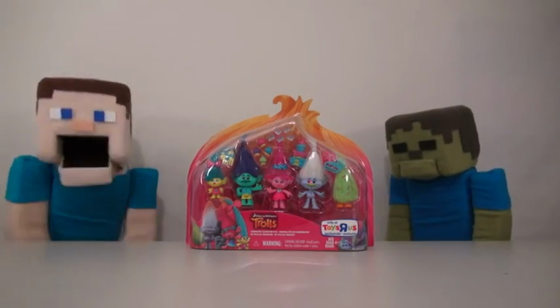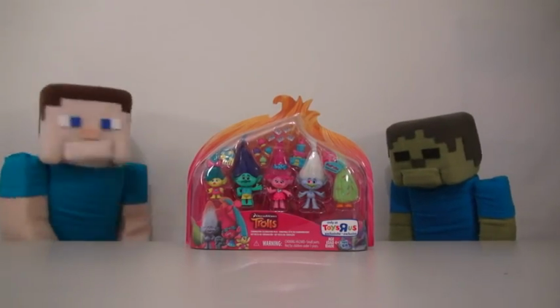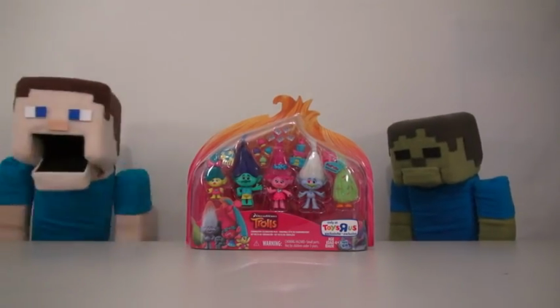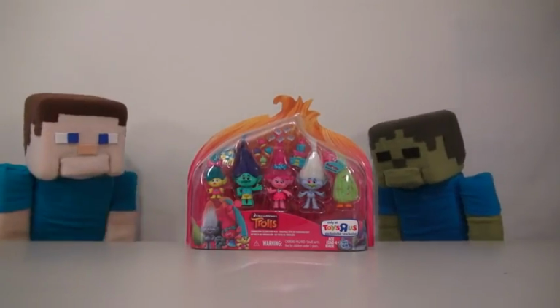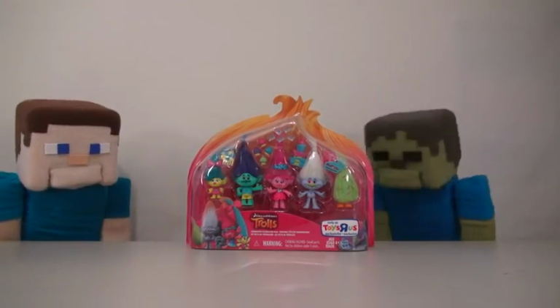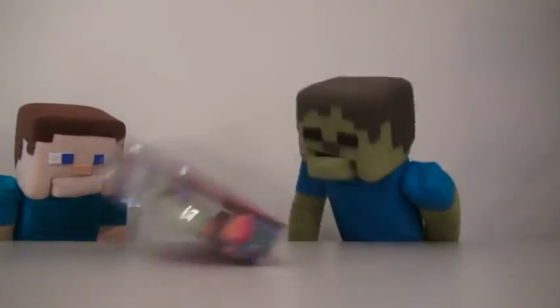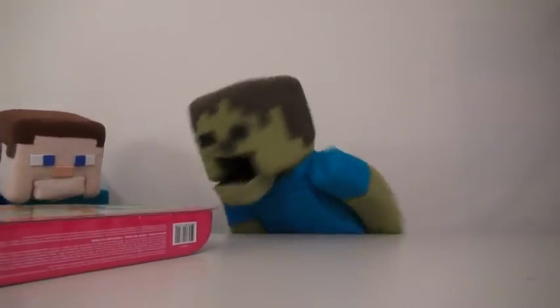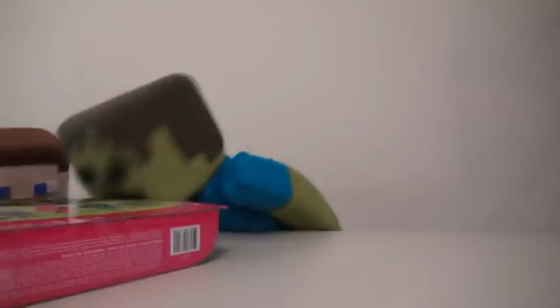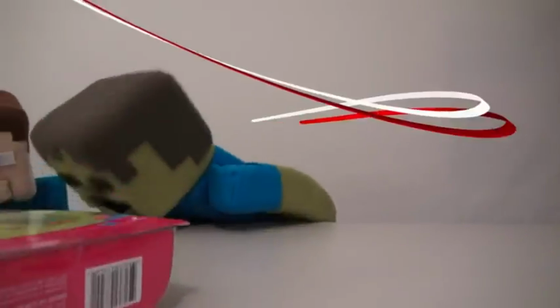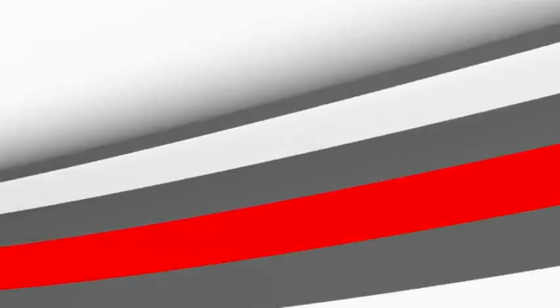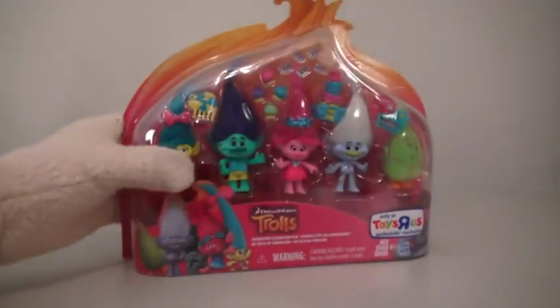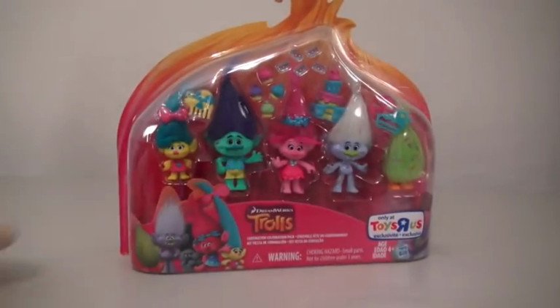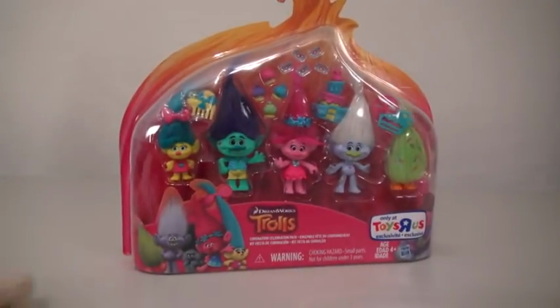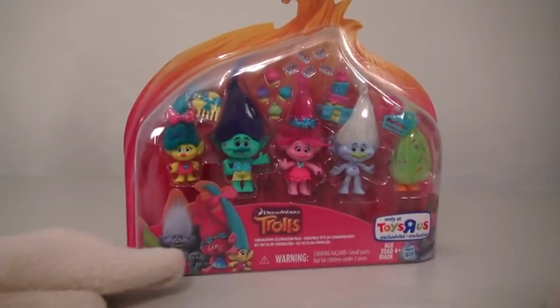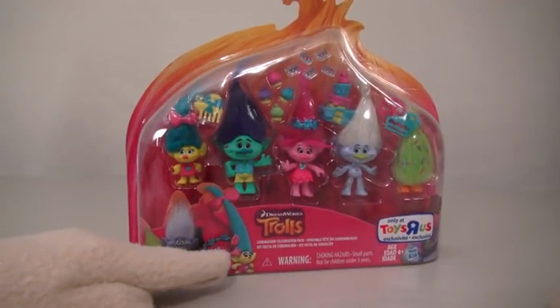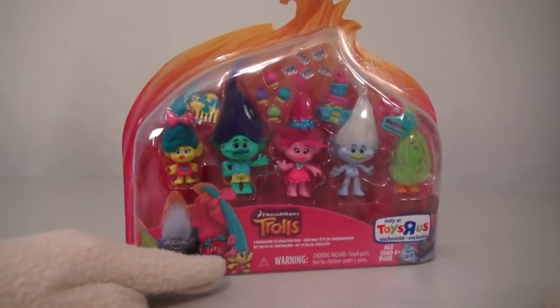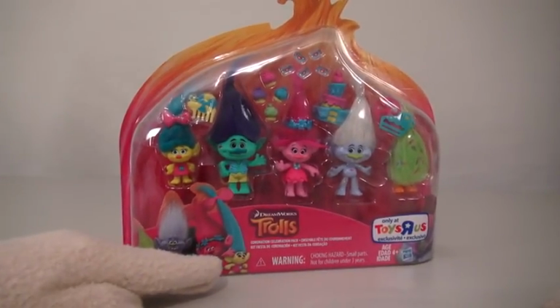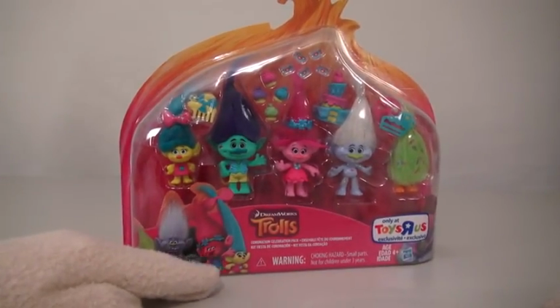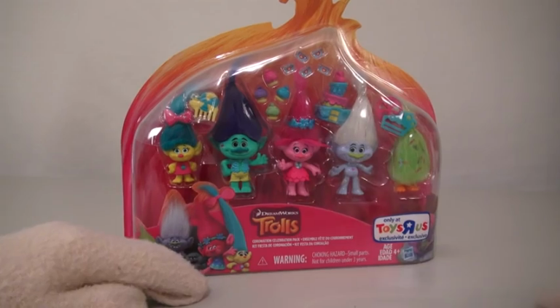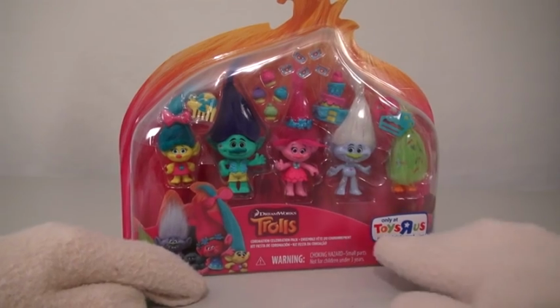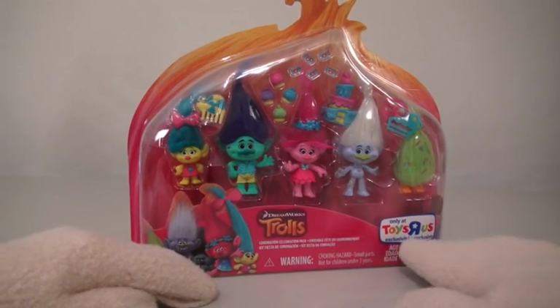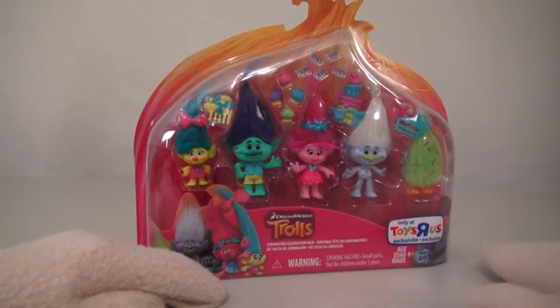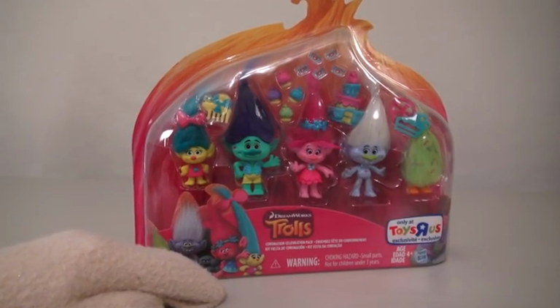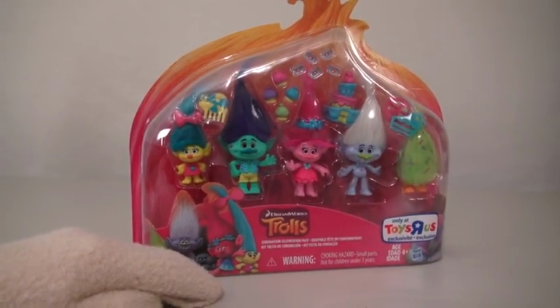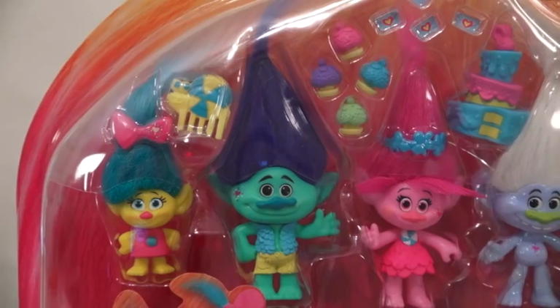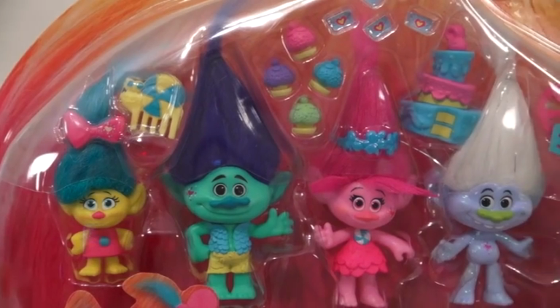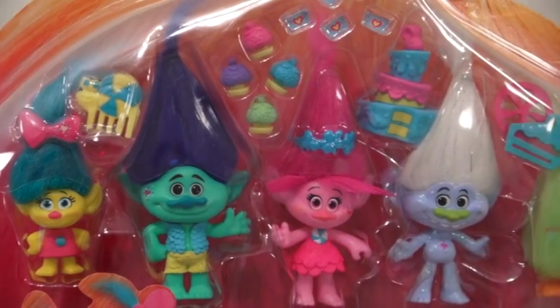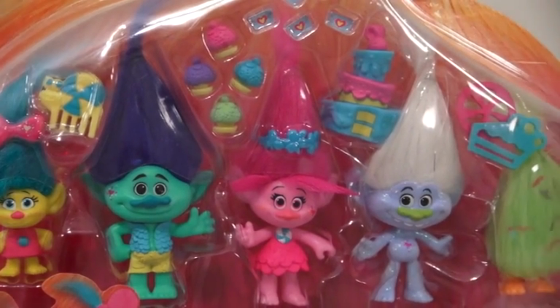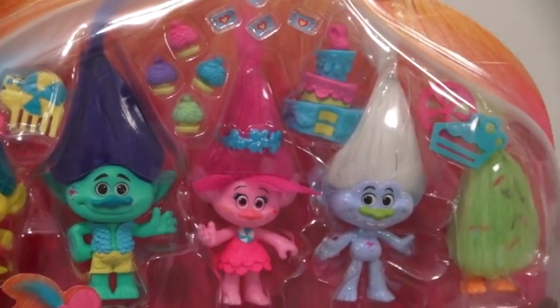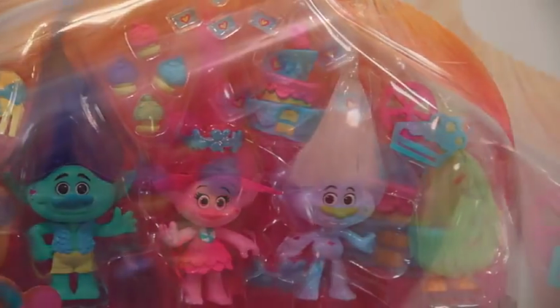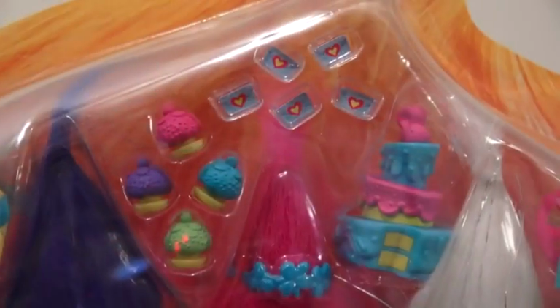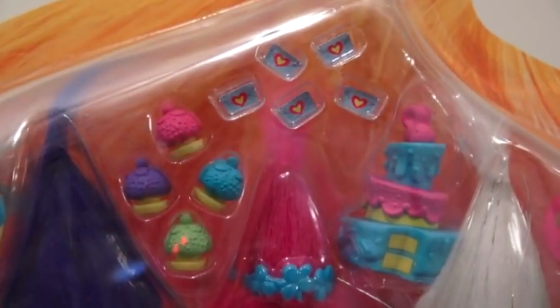Yup, Zombie Steve sure loves the Troll movie! Alright, so here we have the Trolls Coronation Celebration Pack! This is available only at Toys R Us, and as you can see, it contains all the main characters from the movie and their accessories!